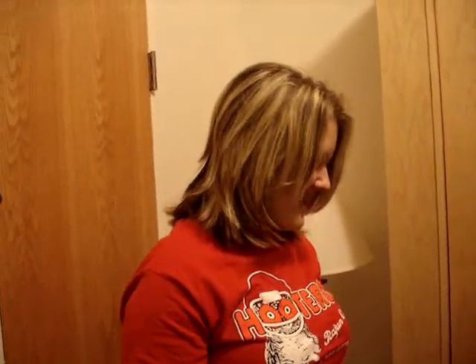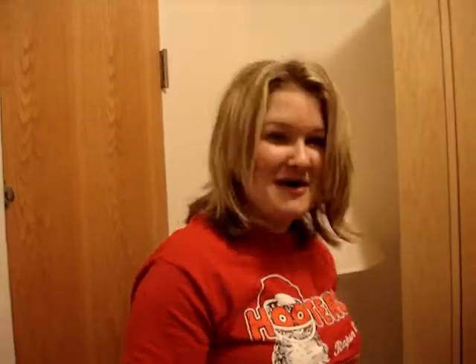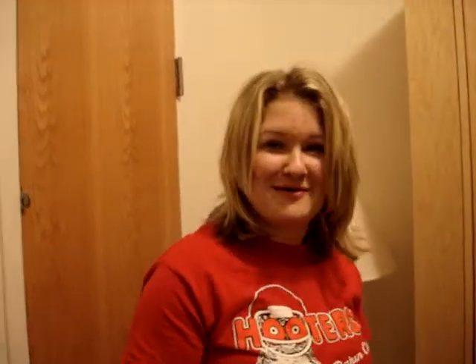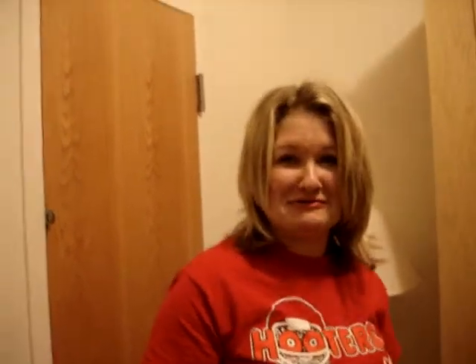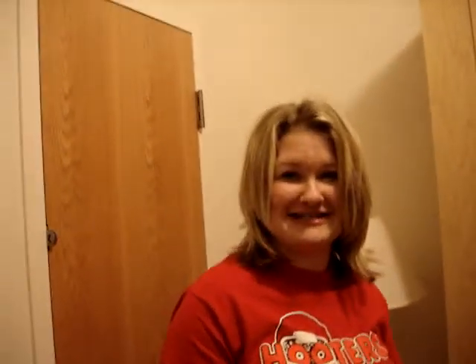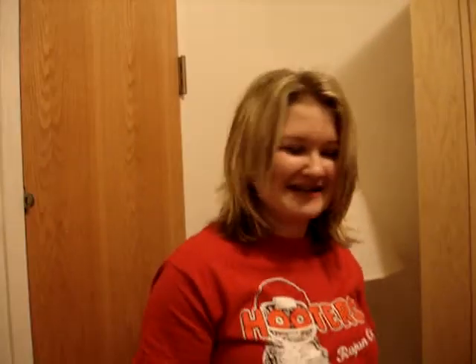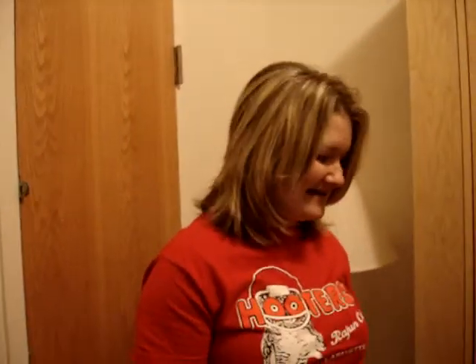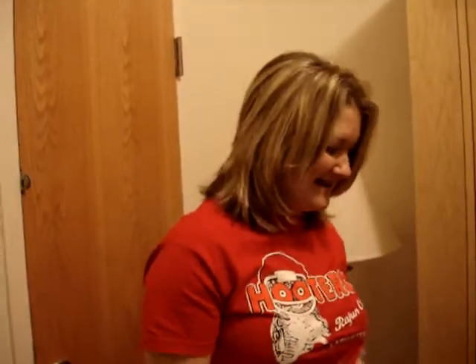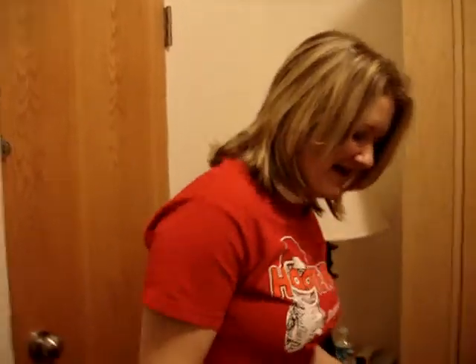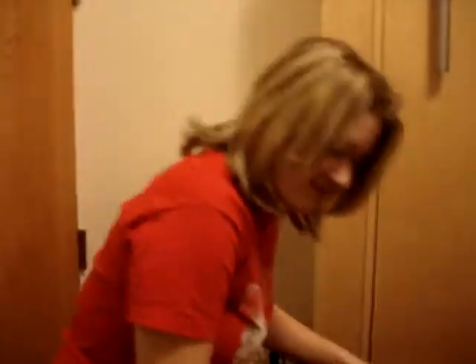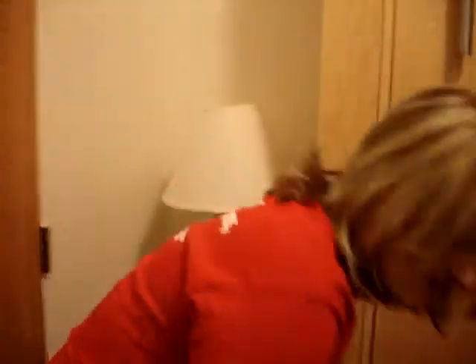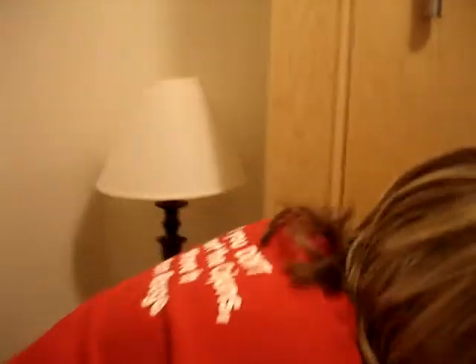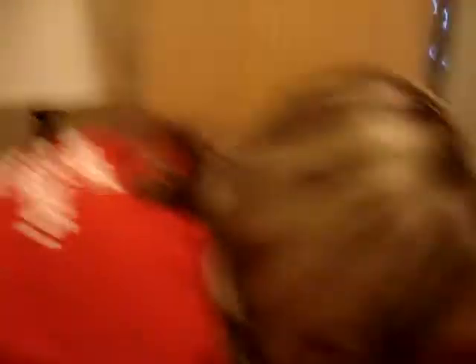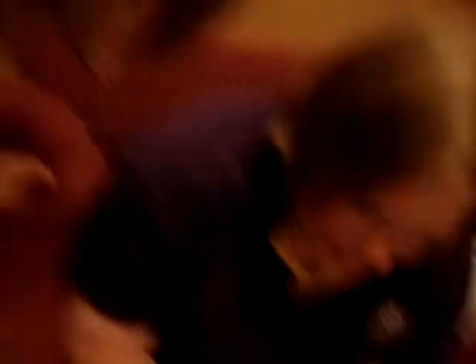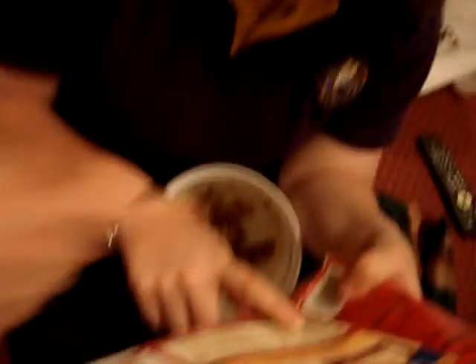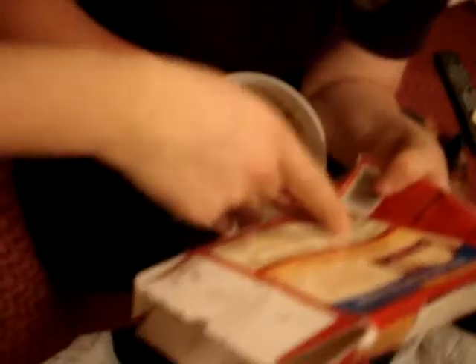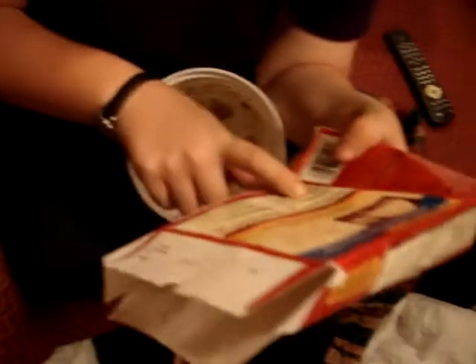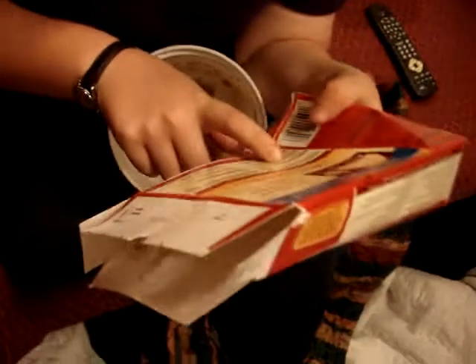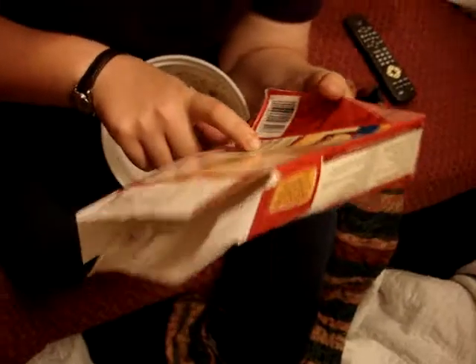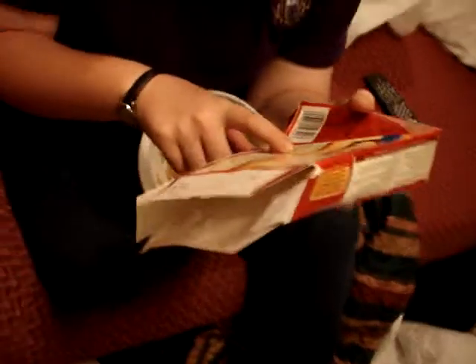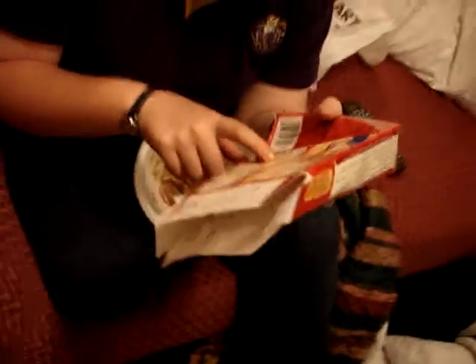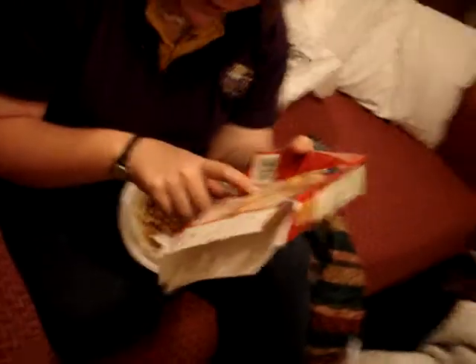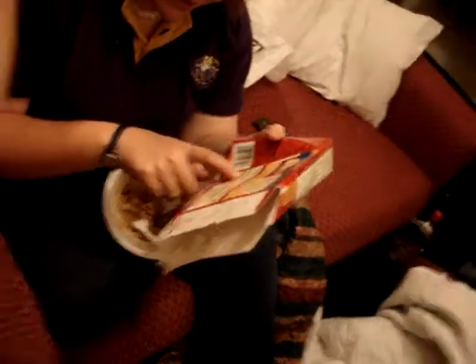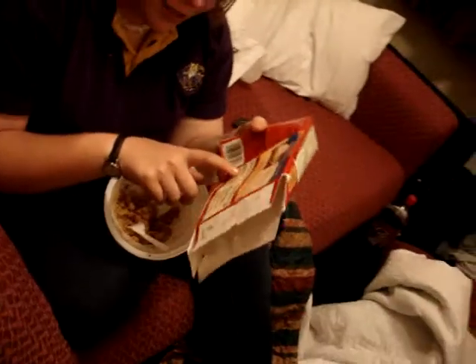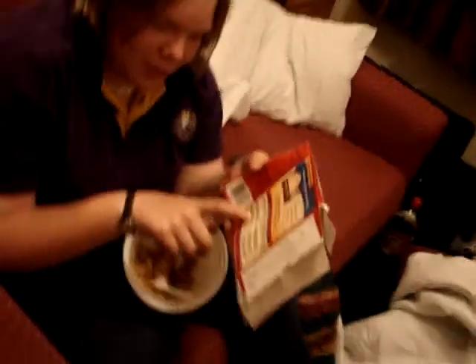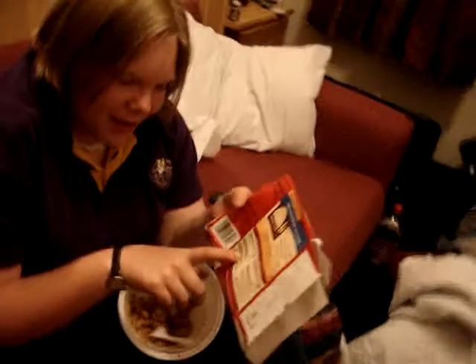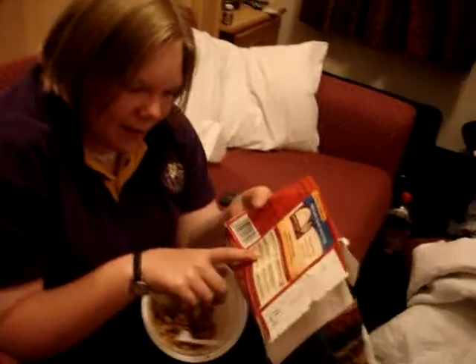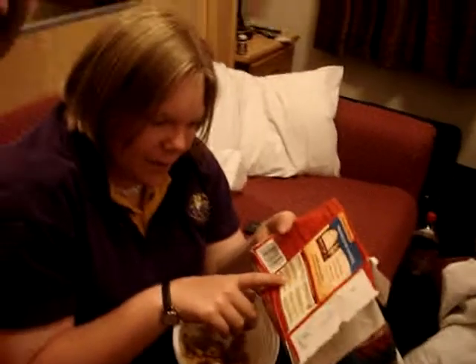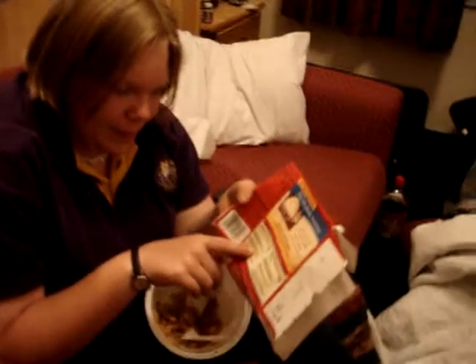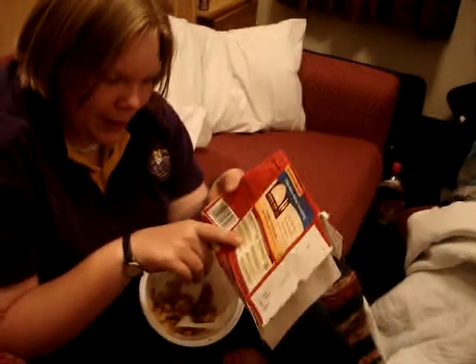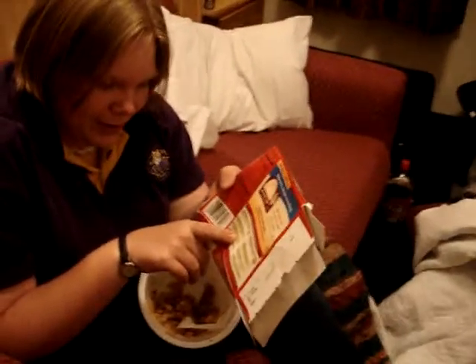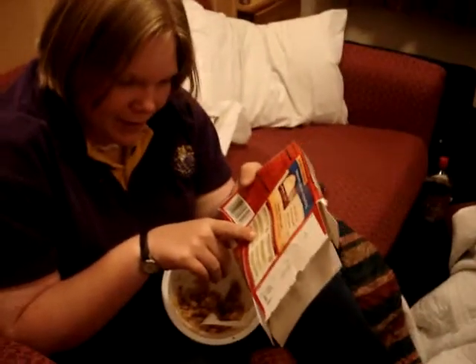I don't know, I'm confused. Alright, so here's what you do. First you cook it for 7 minutes. I already did that, I did number one. Okay, I'm on number two. Continue cooking it at 50% power for 7 to 9 minutes.